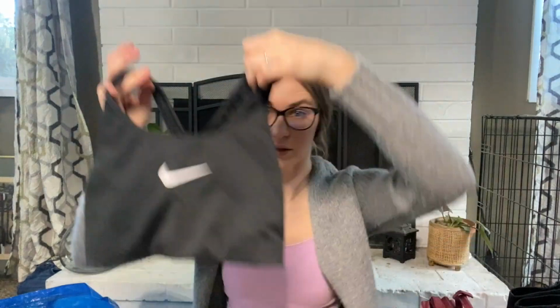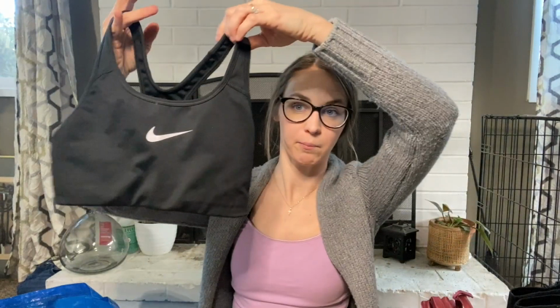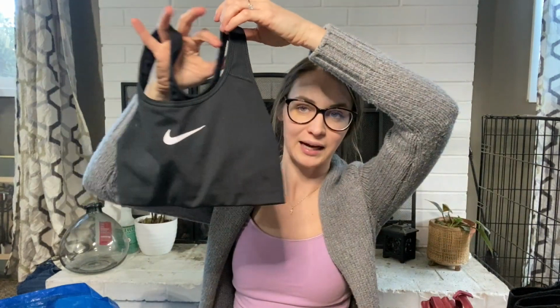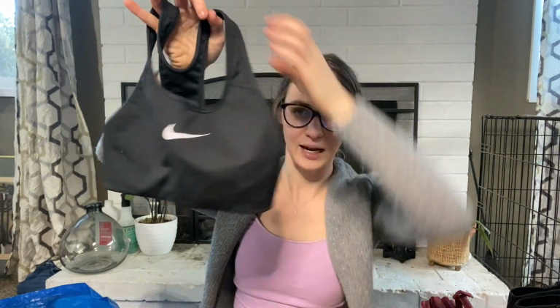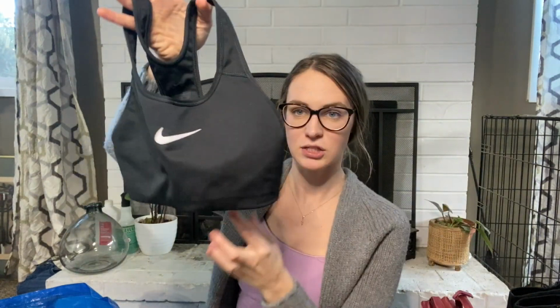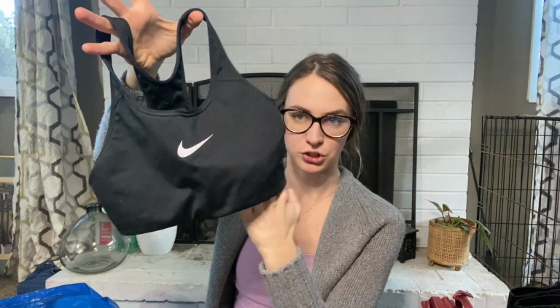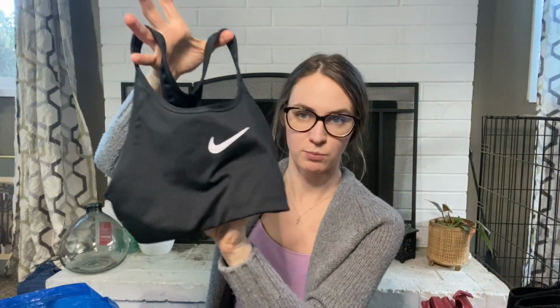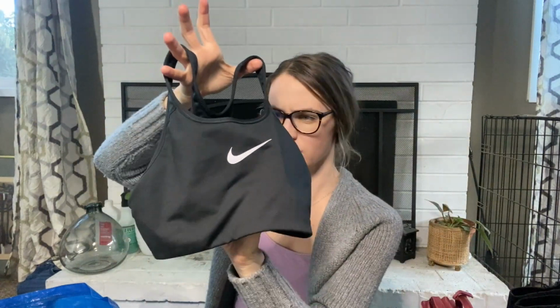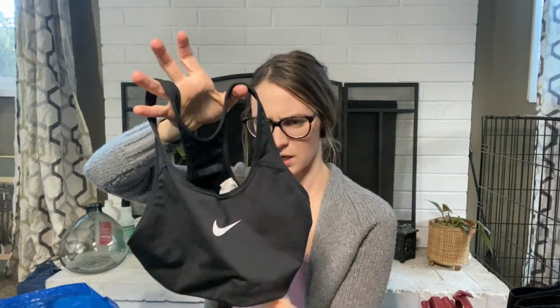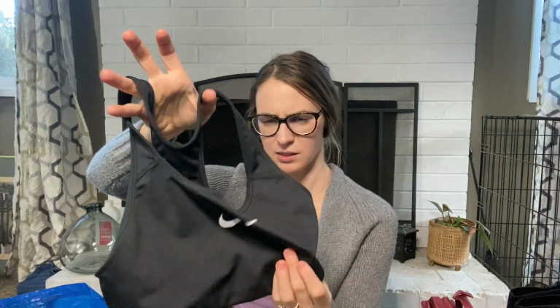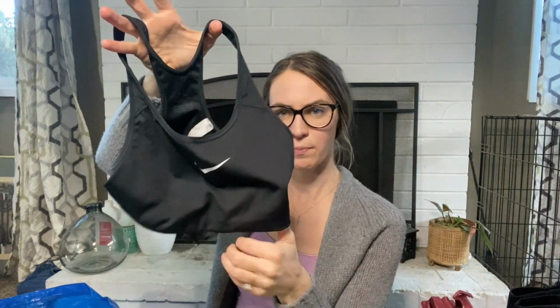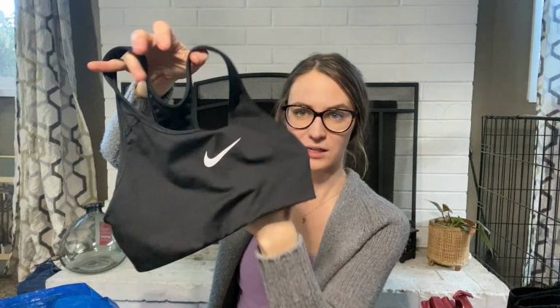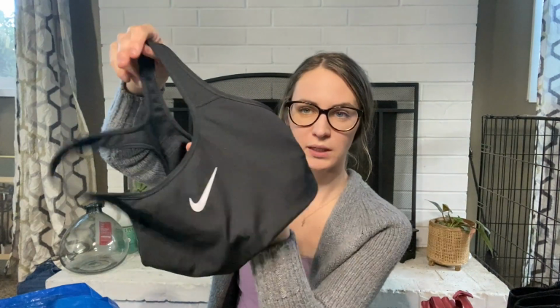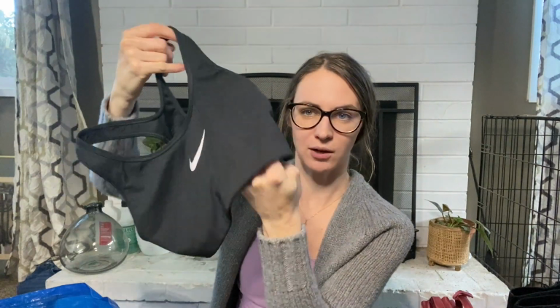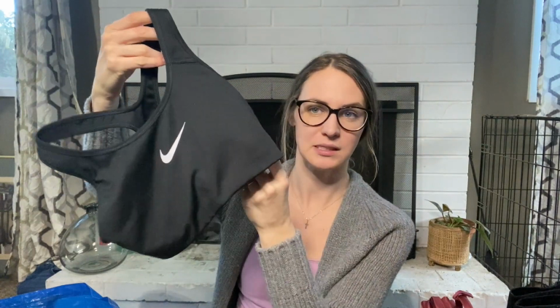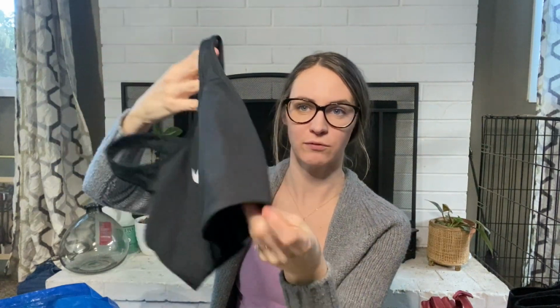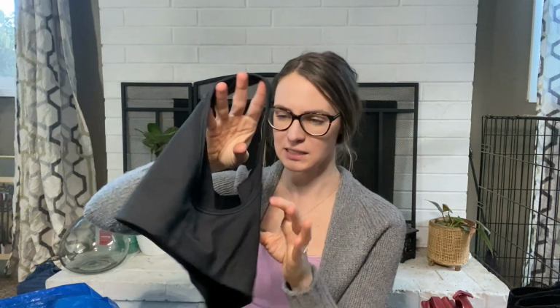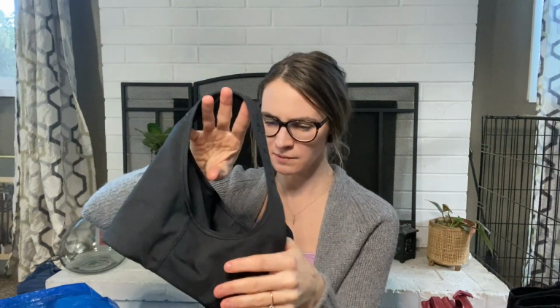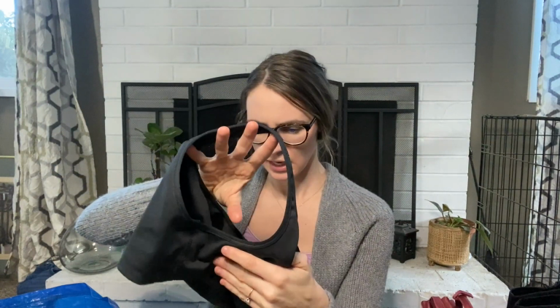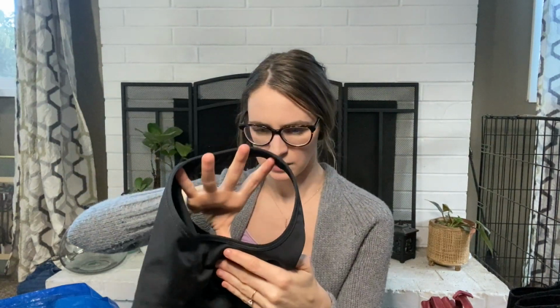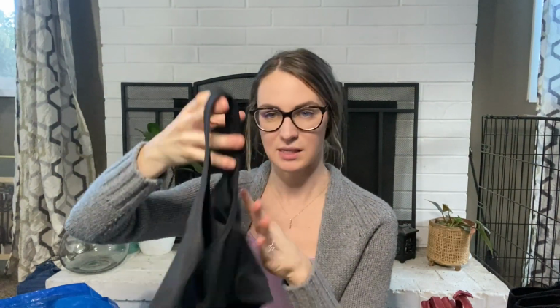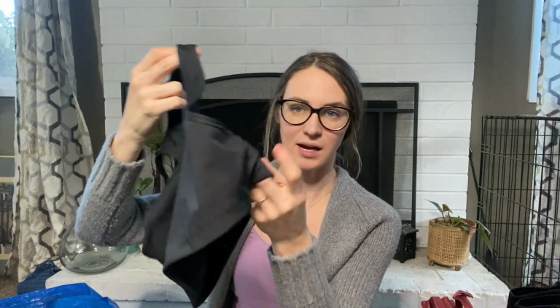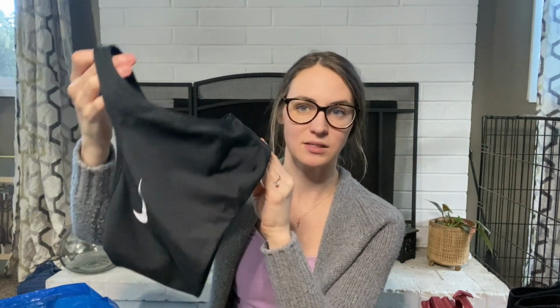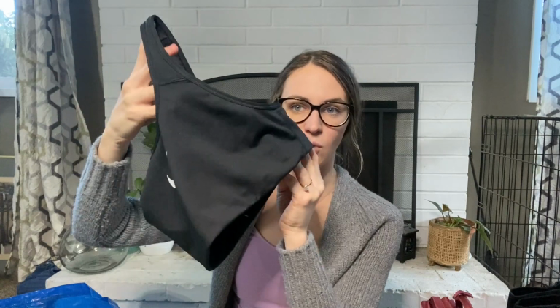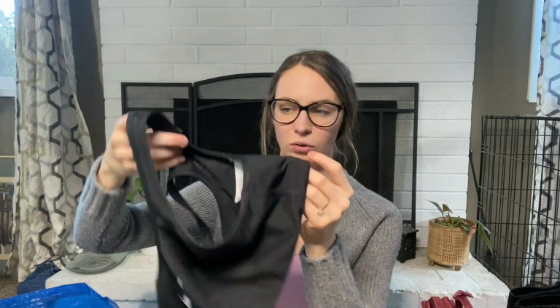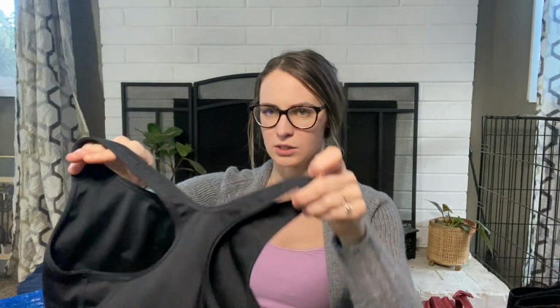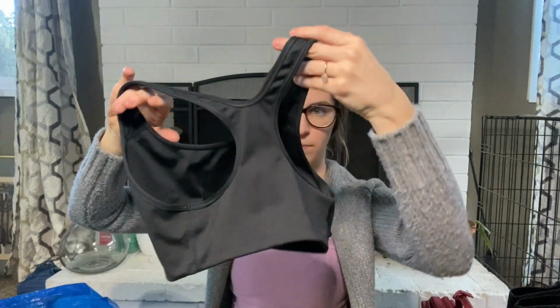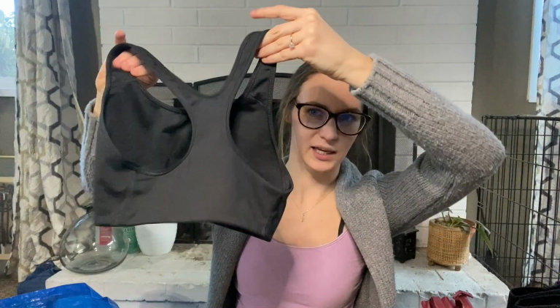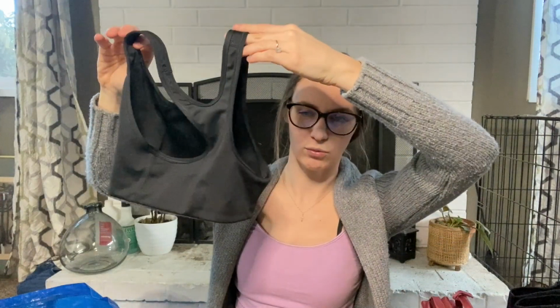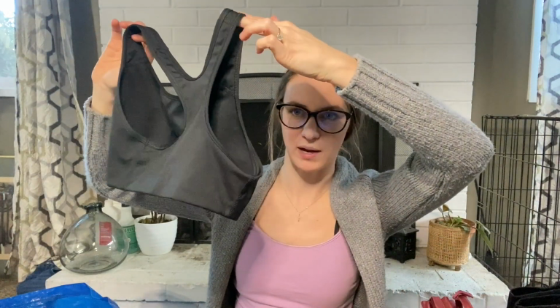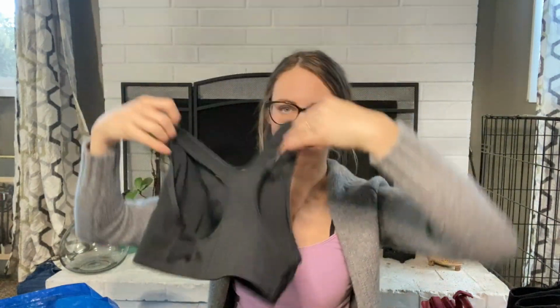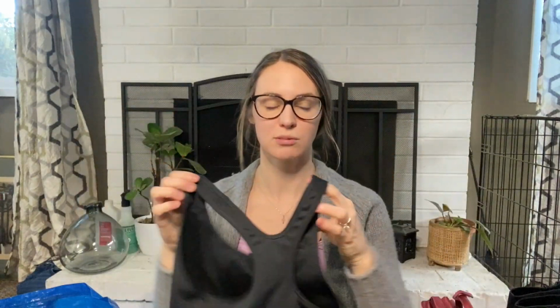Here is a black Nike swoosh sports bra, size small — just your basic razorback sports bra with no padding. I'll be listing this one for $18.